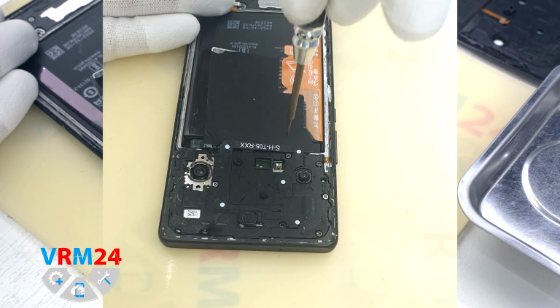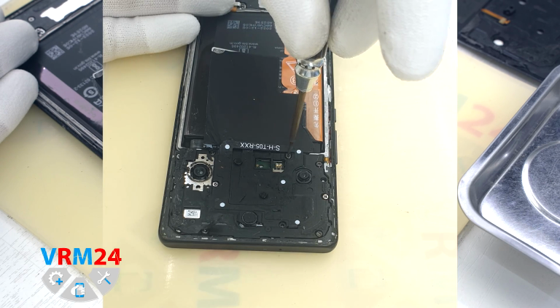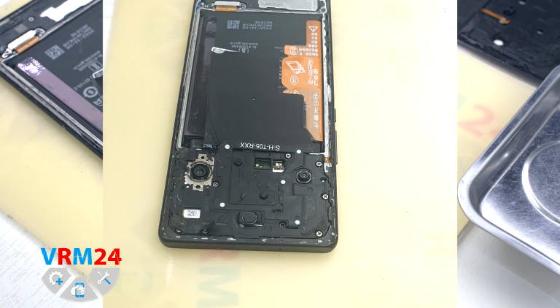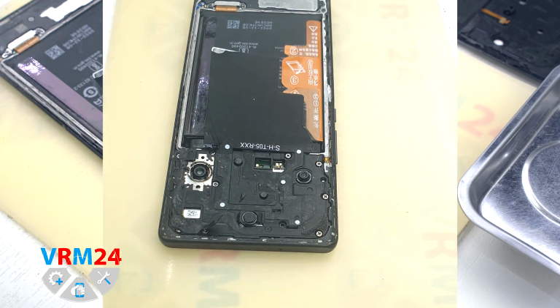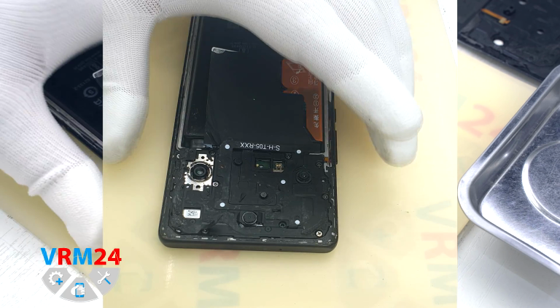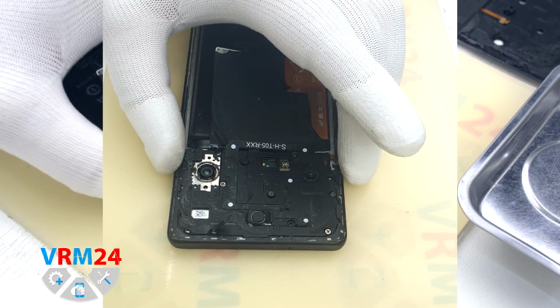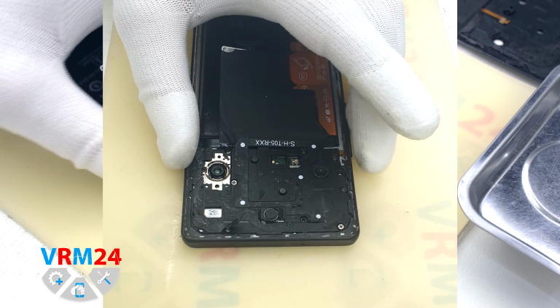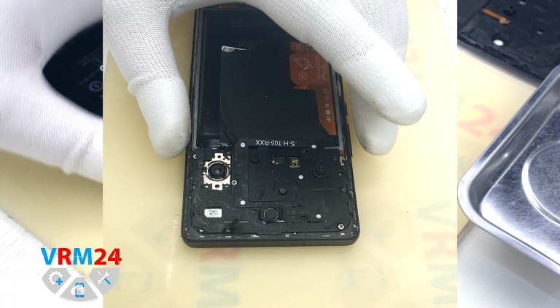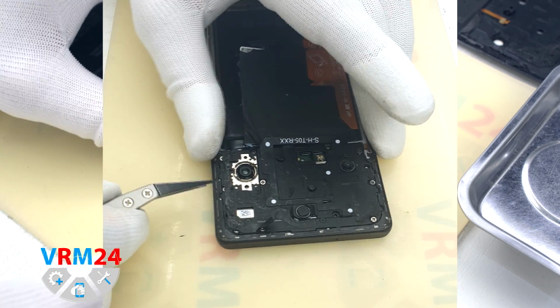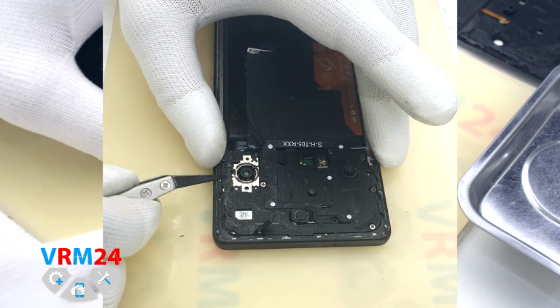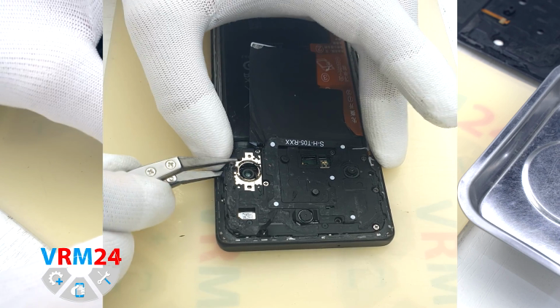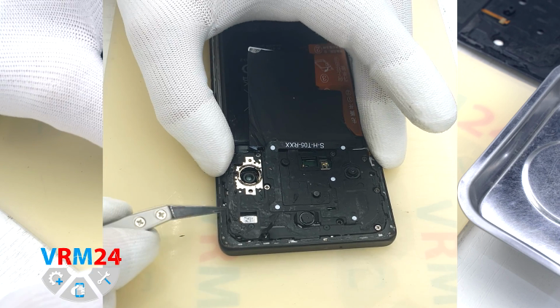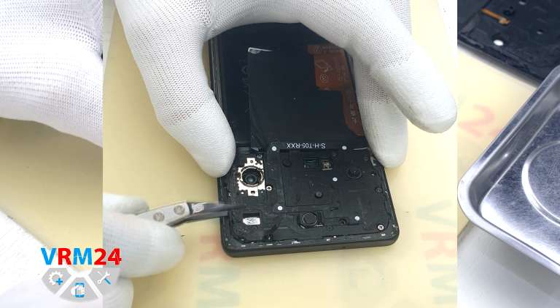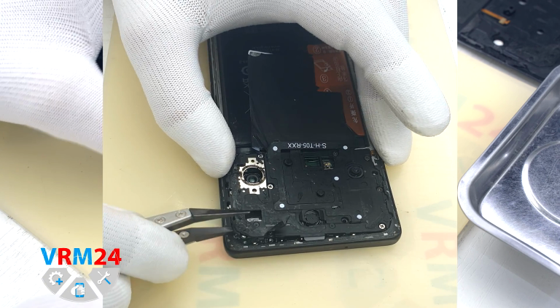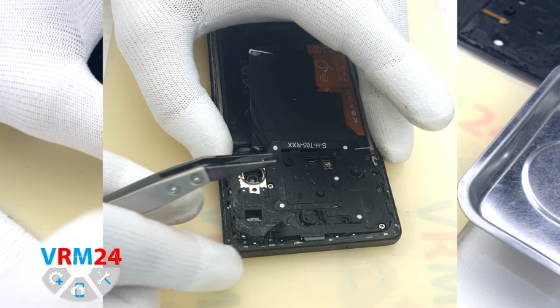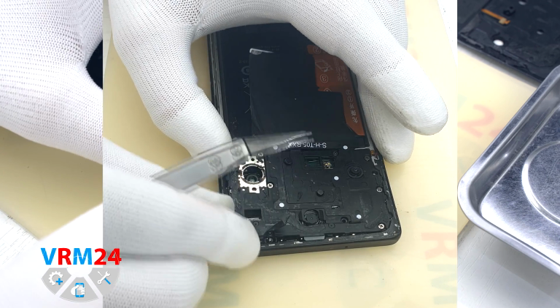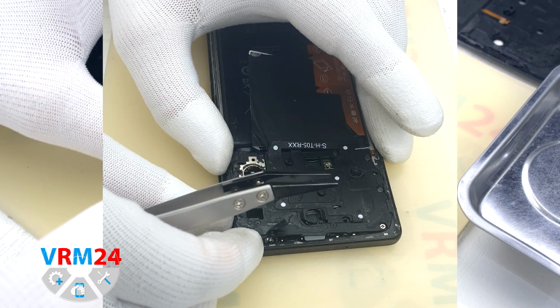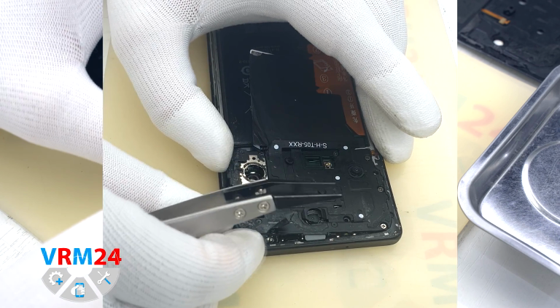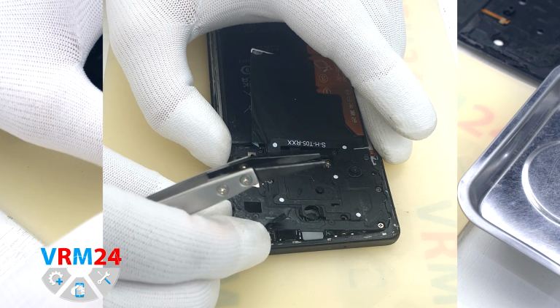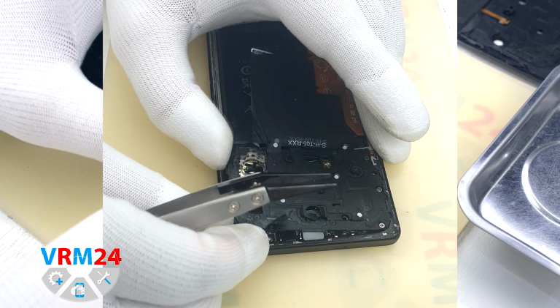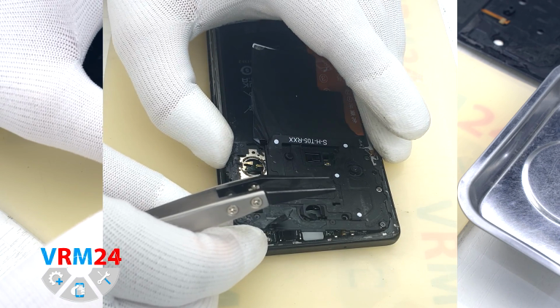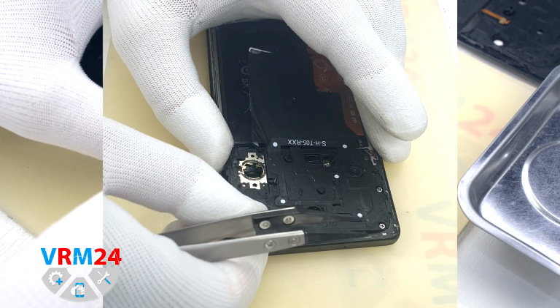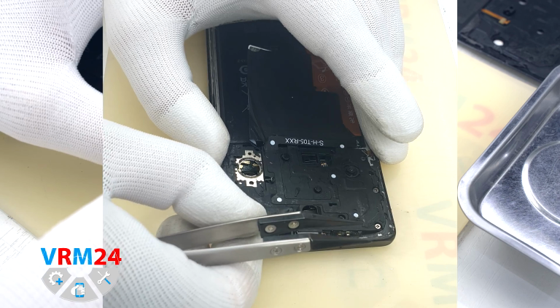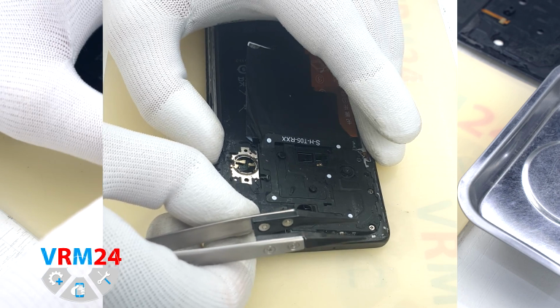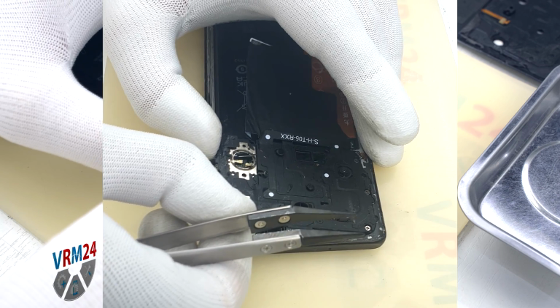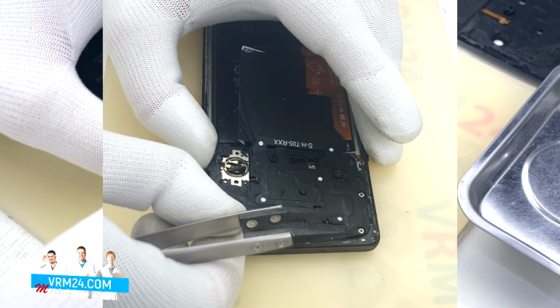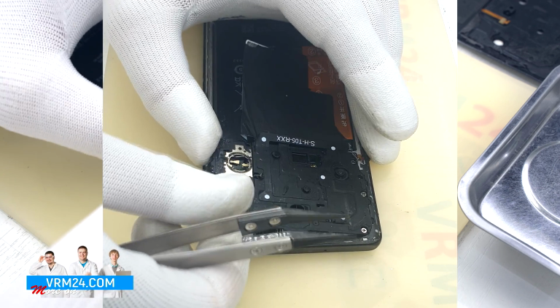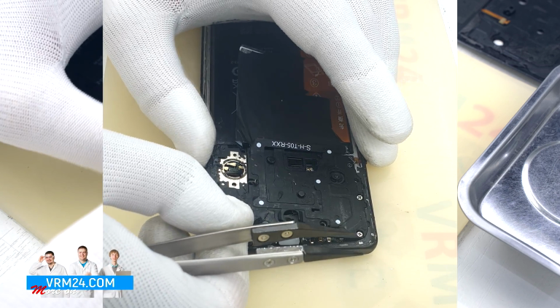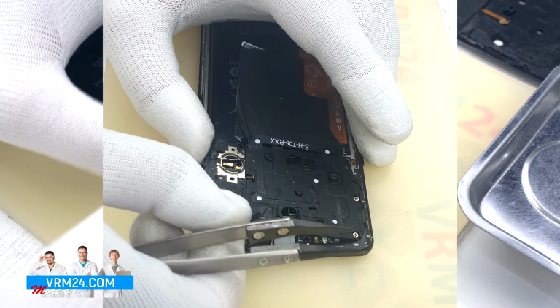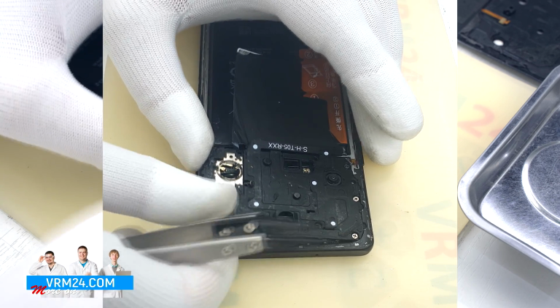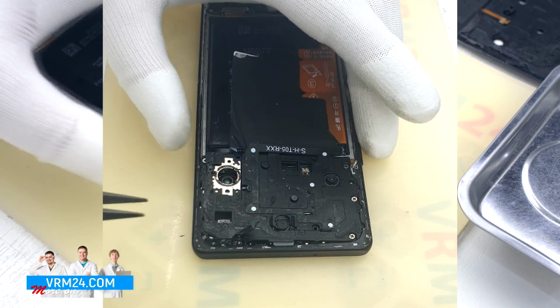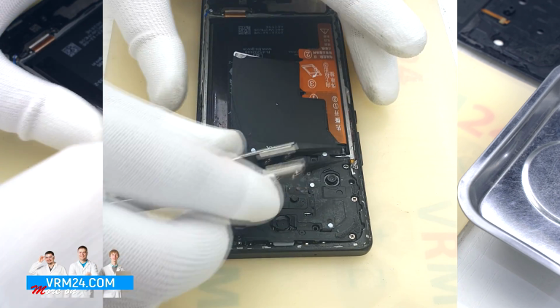Since the screws are not magnetic, we need to use additional tweezers to take them out so that they don't interfere with removing the cover. Our tweezers have ceramic tips so that we don't short-circuit anything on the motherboard.